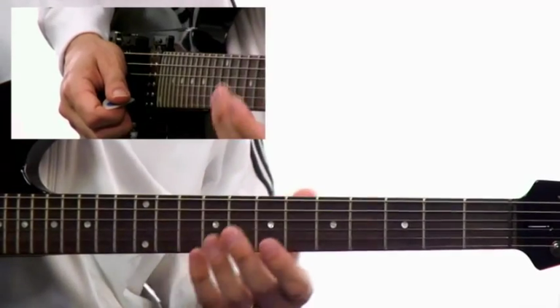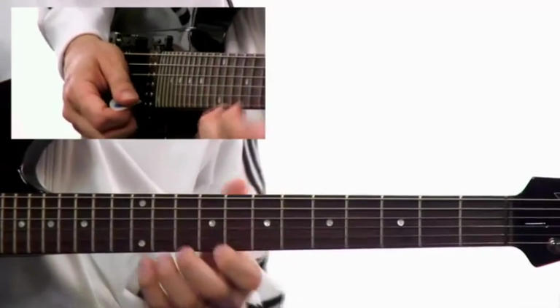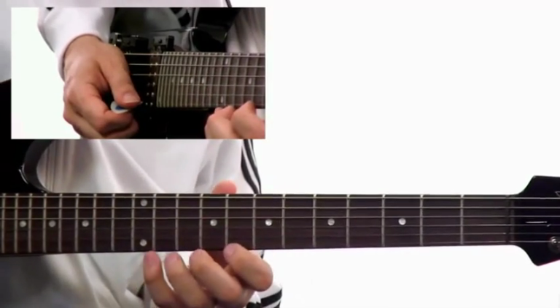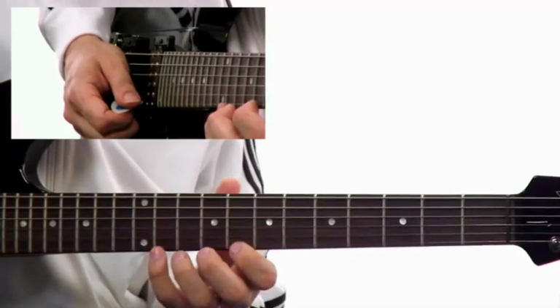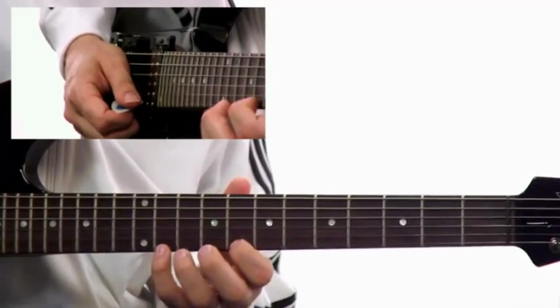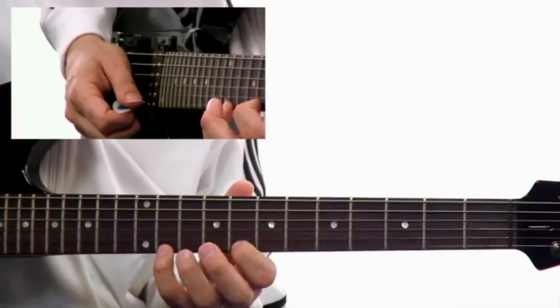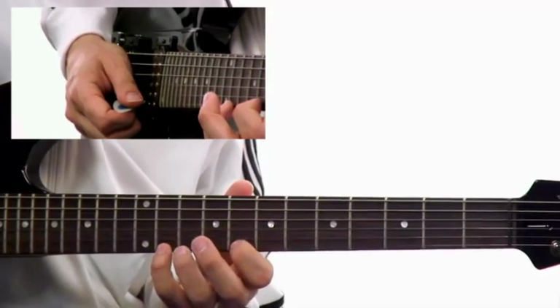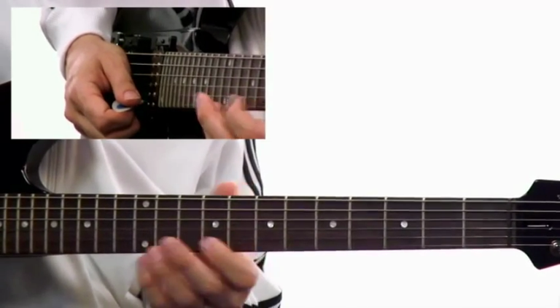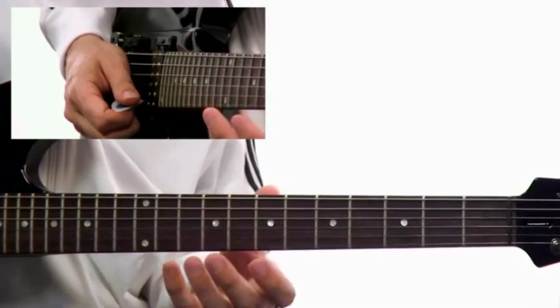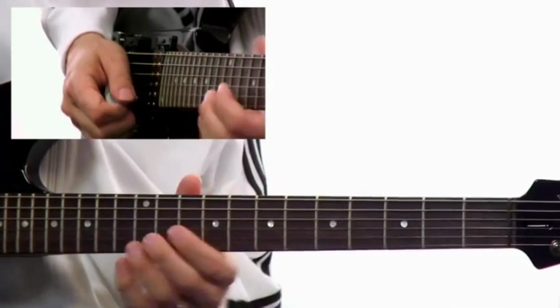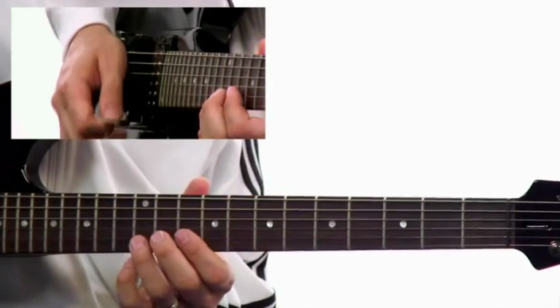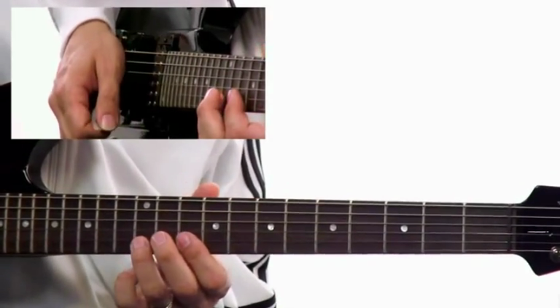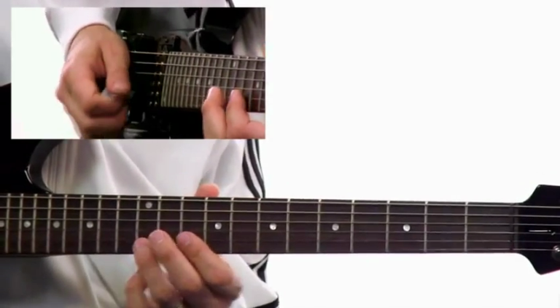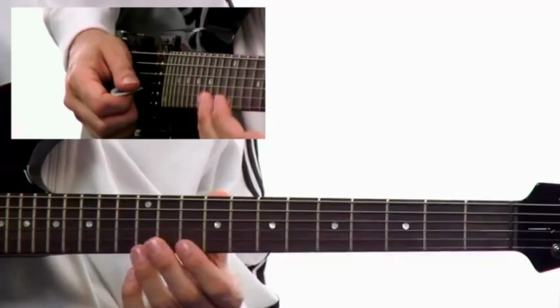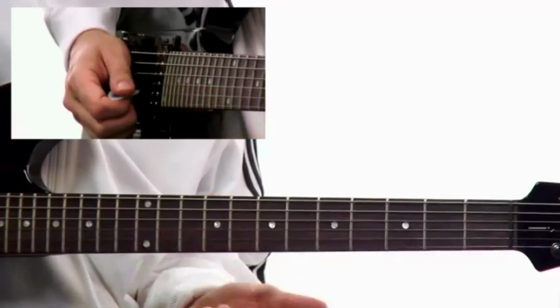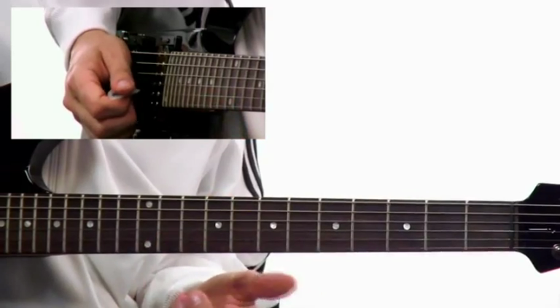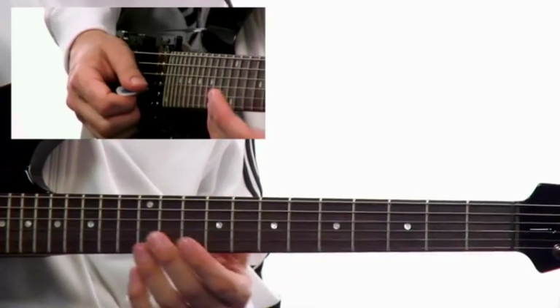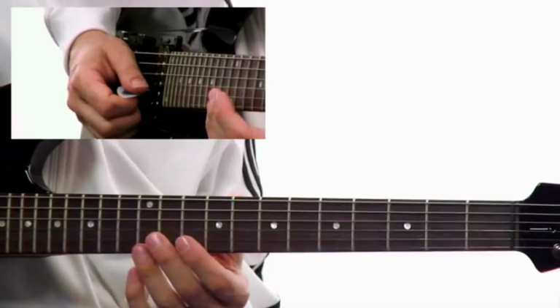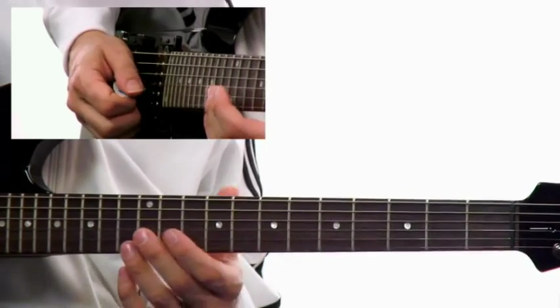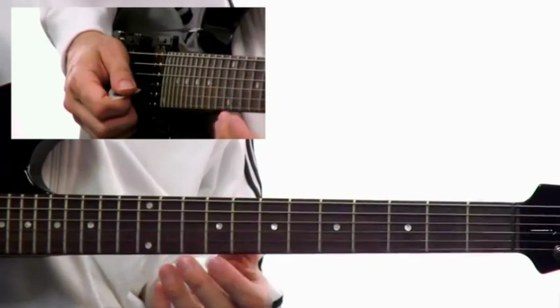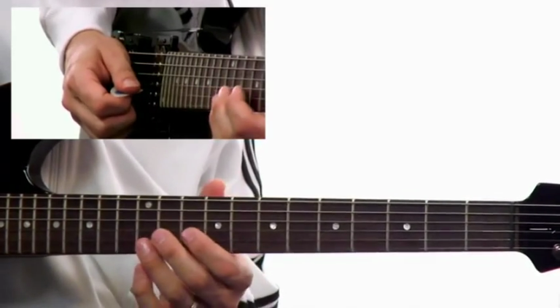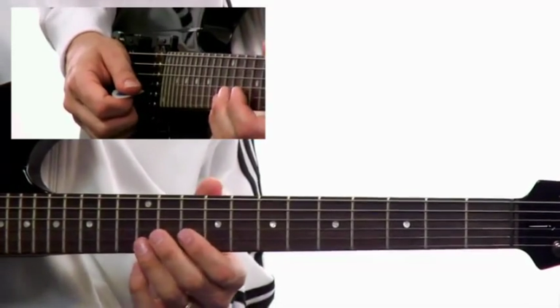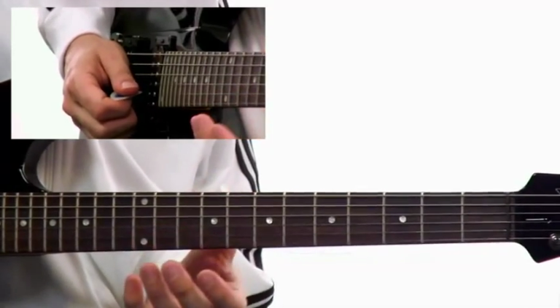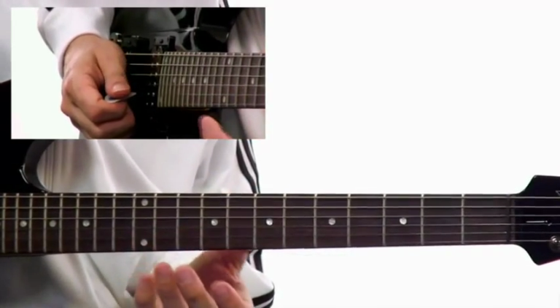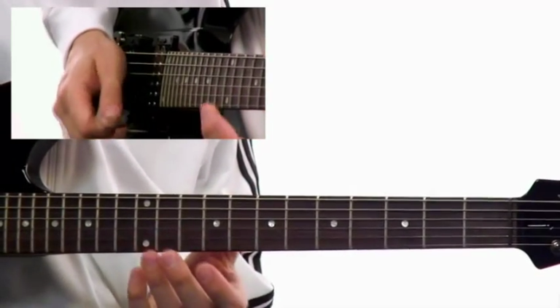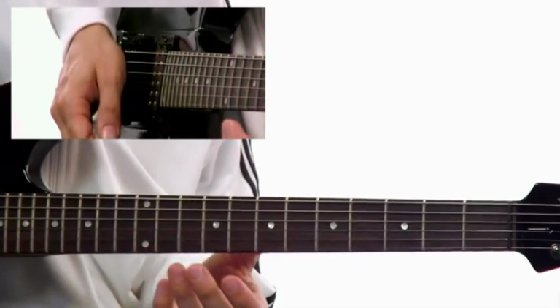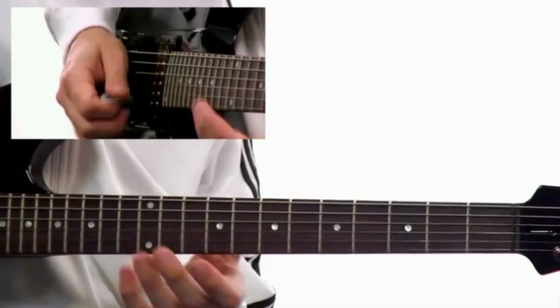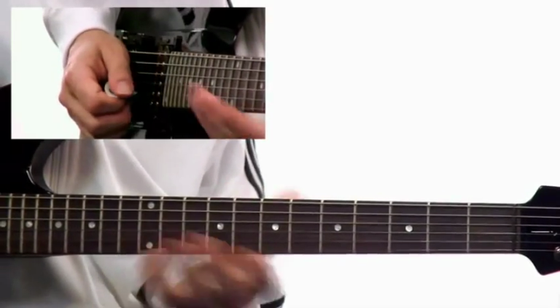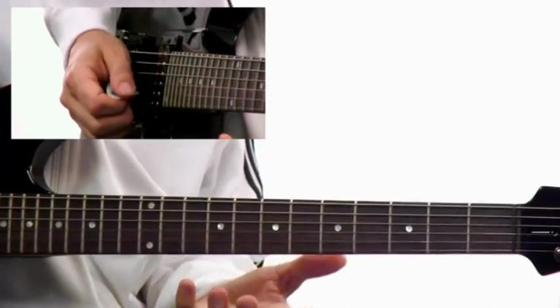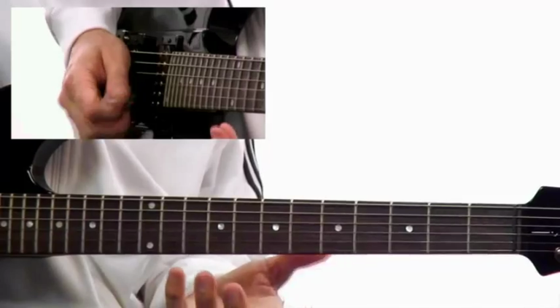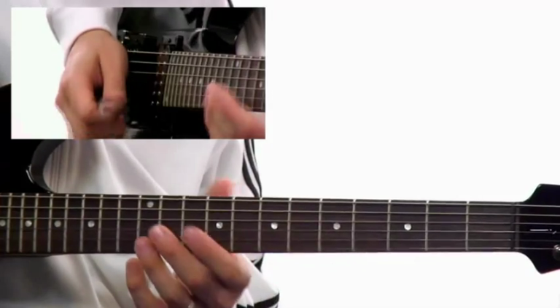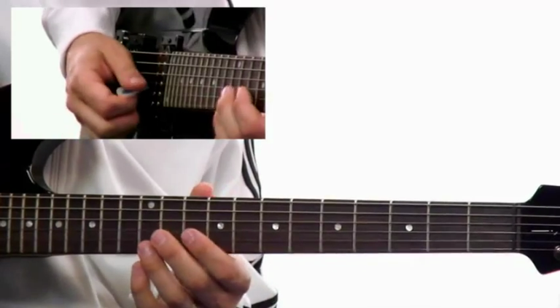That's what's going to happen on the higher string of your pair. When you go down to the lower string of the pair, you're going to play the five chord of harmonic minor — in this case, B Phrygian dominant.